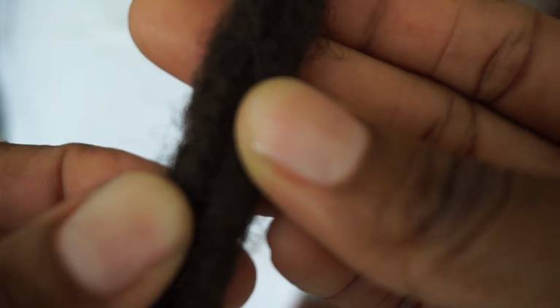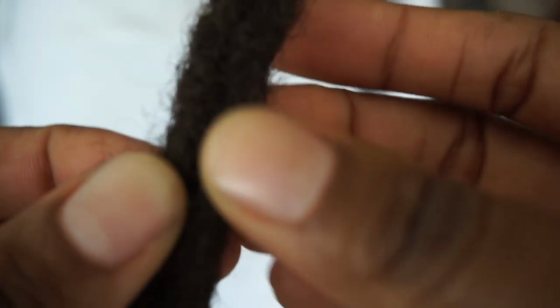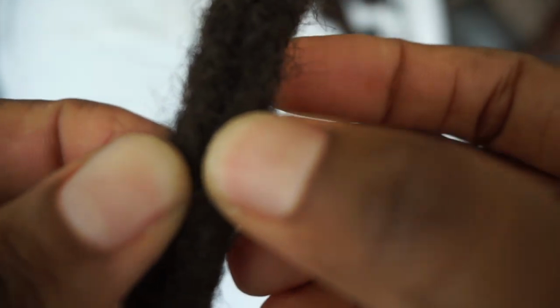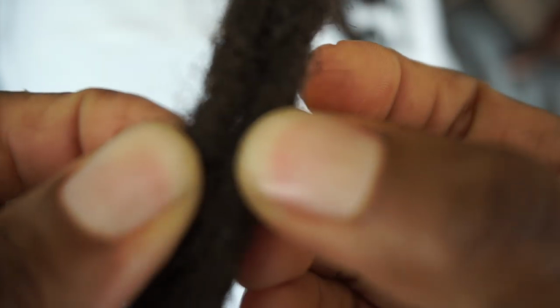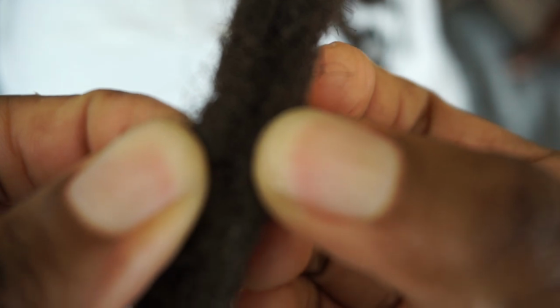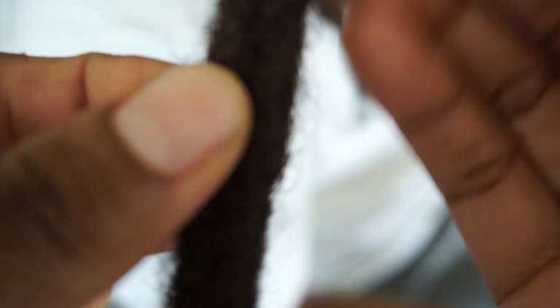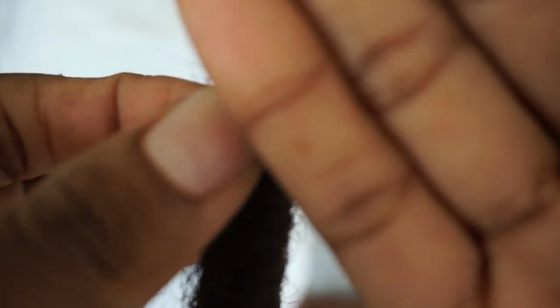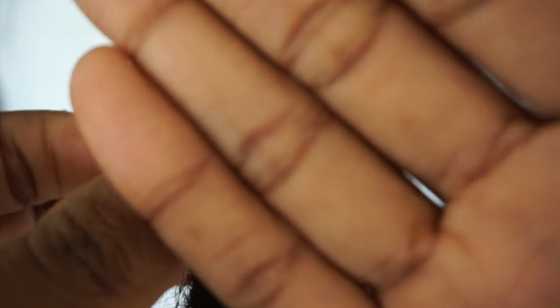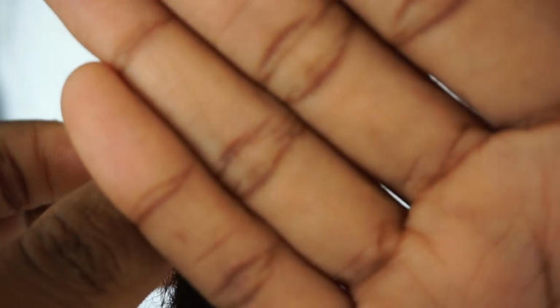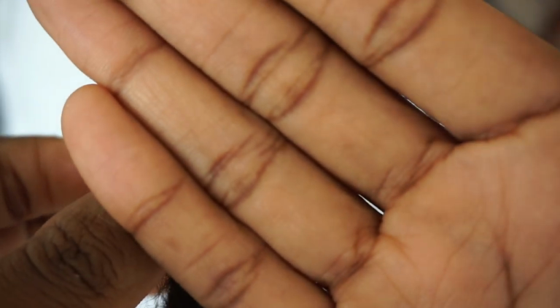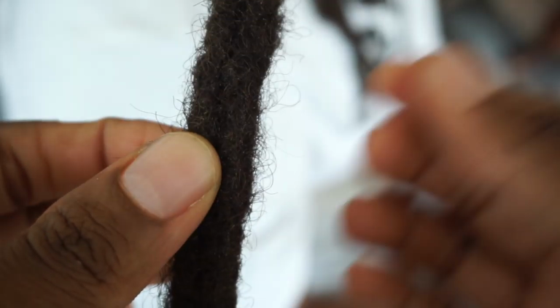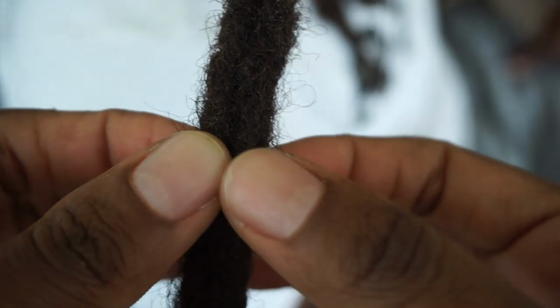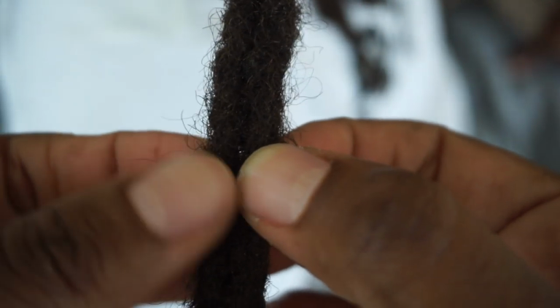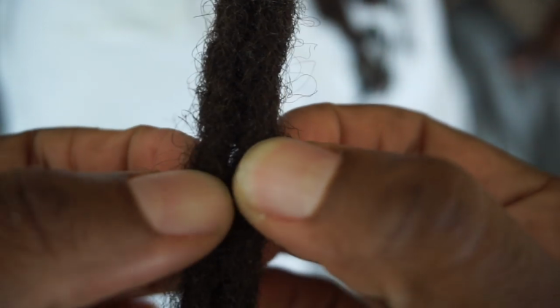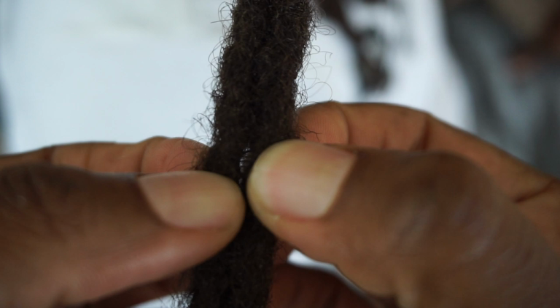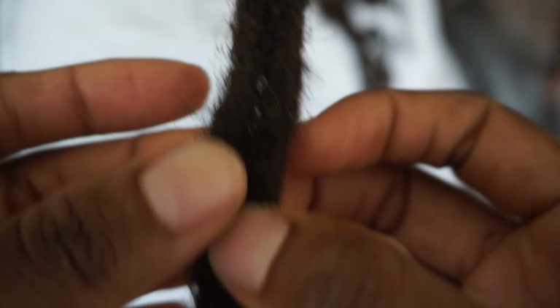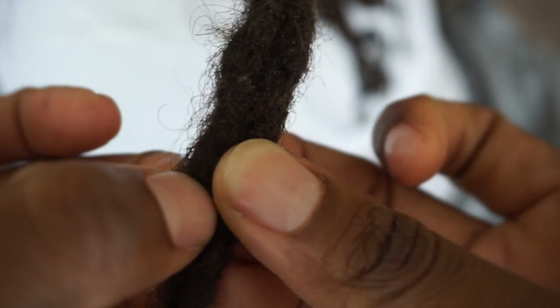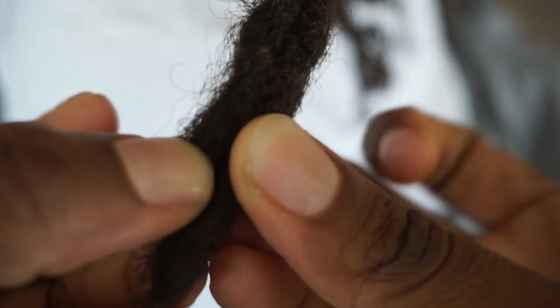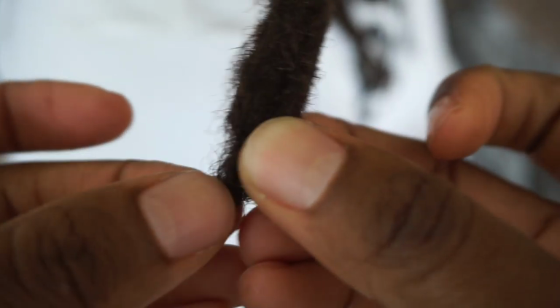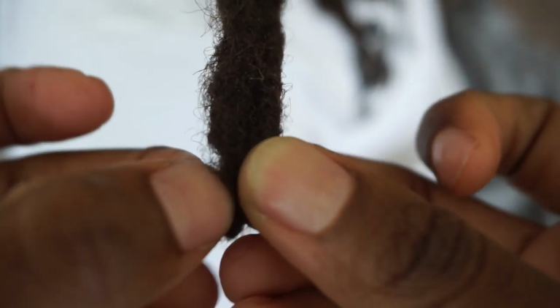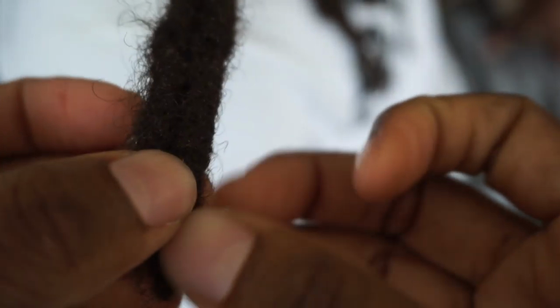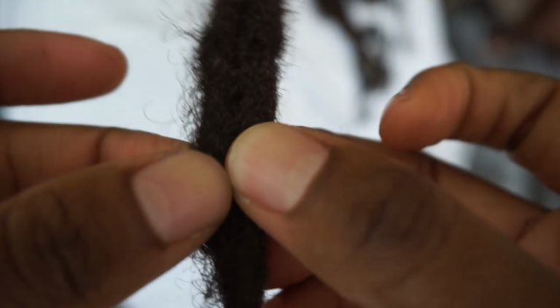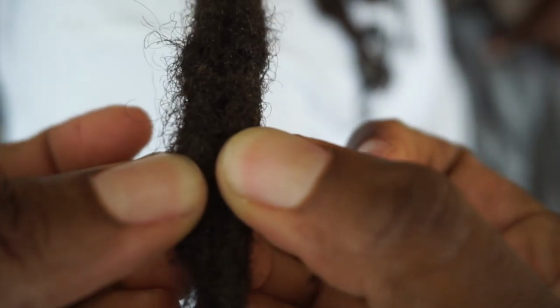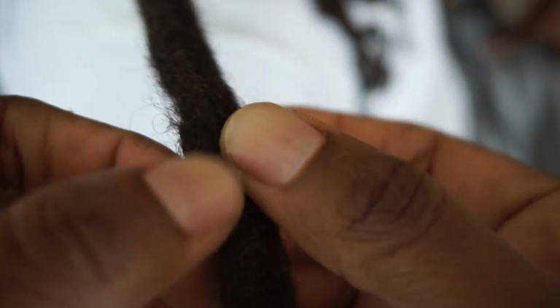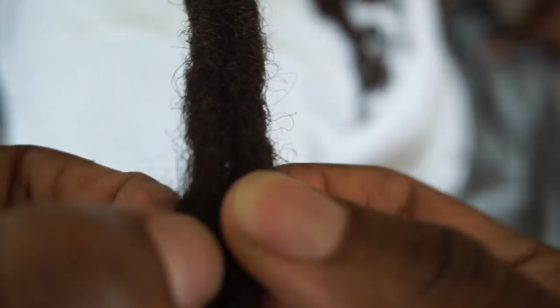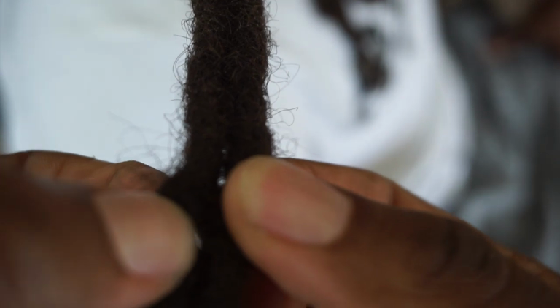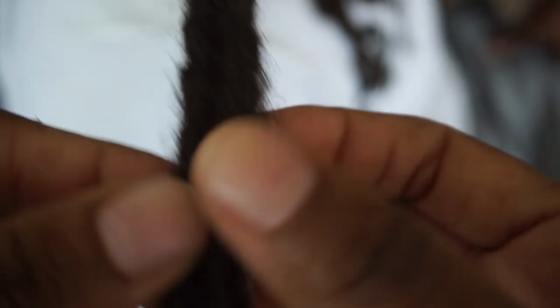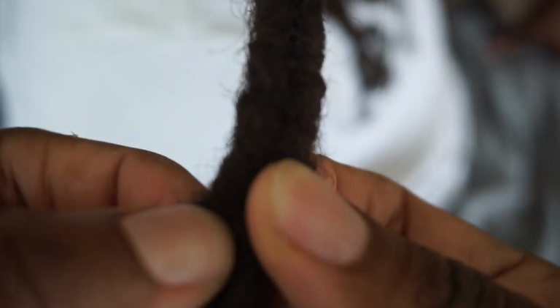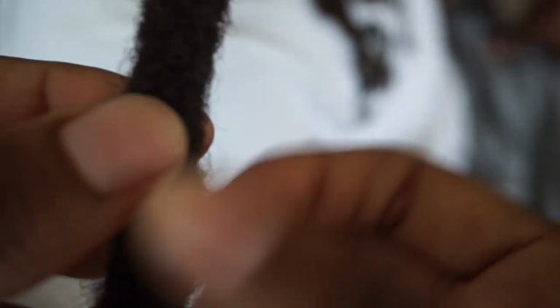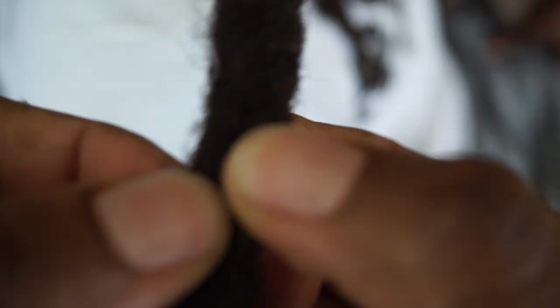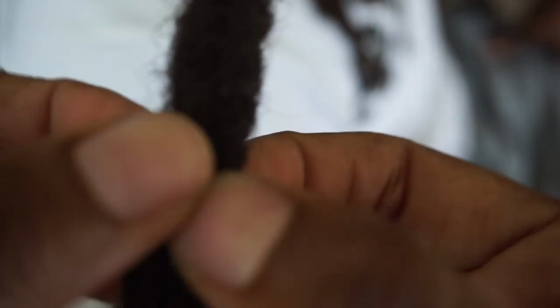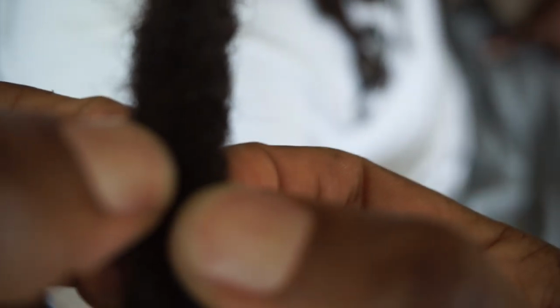You can kind of see through it a little bit — although it's crocheted pretty tightly, you can still kind of see through it. And we don't want that, so I'm going to go back in and continue to crochet.